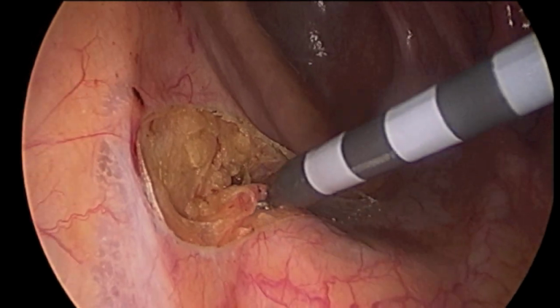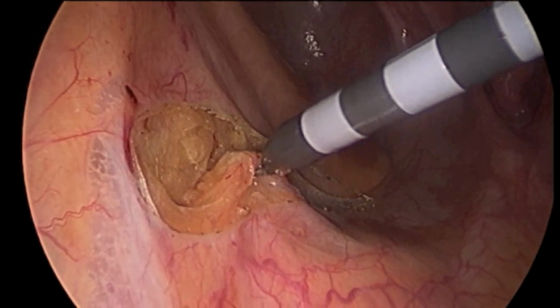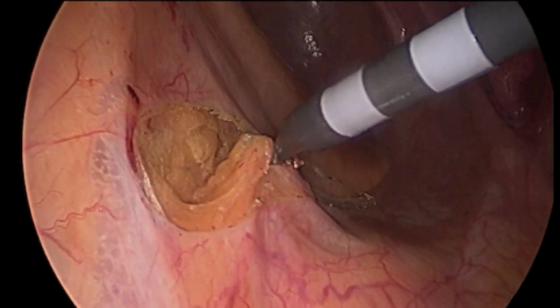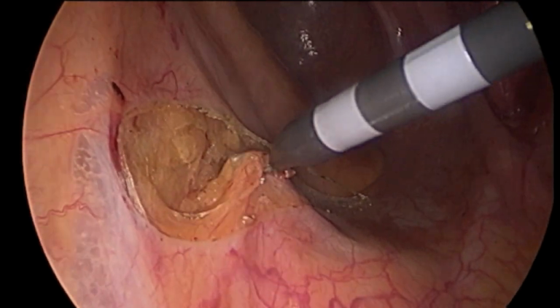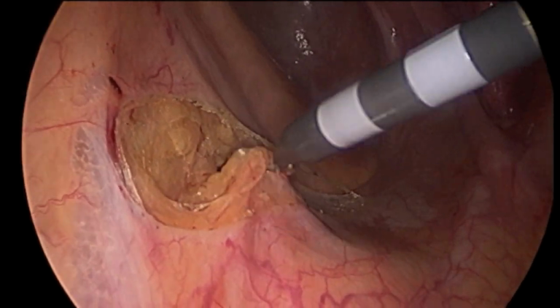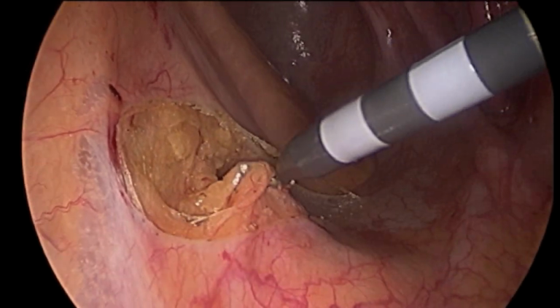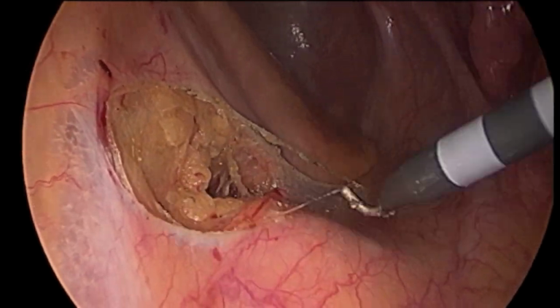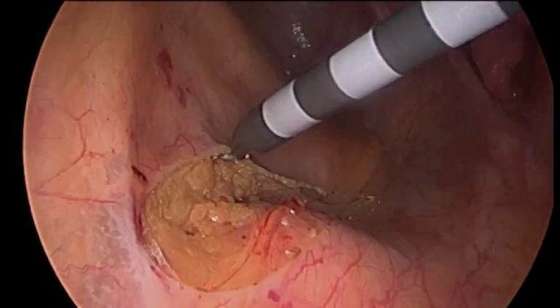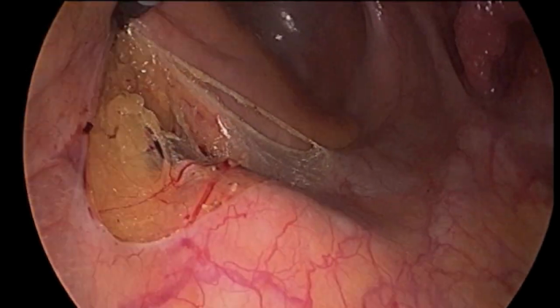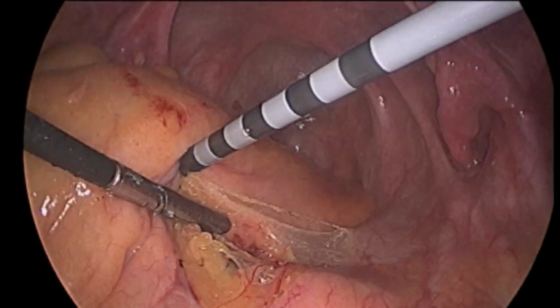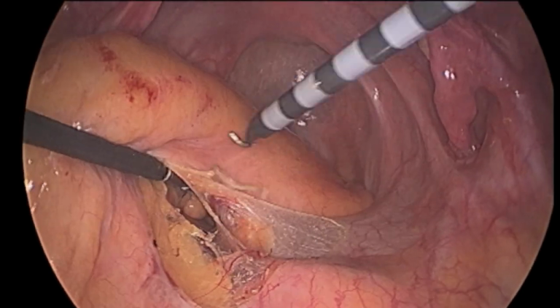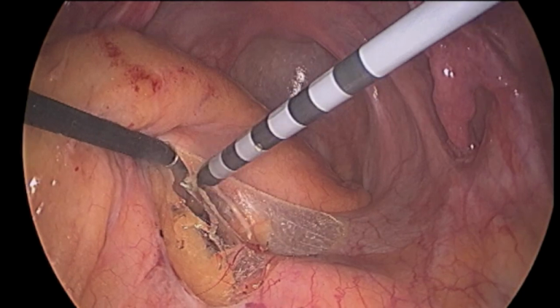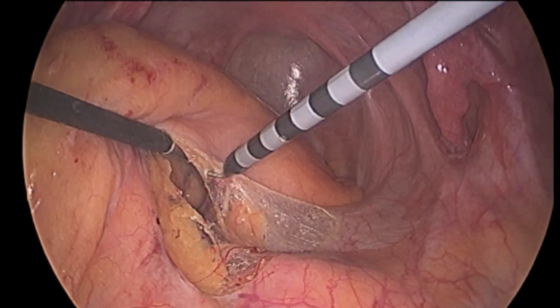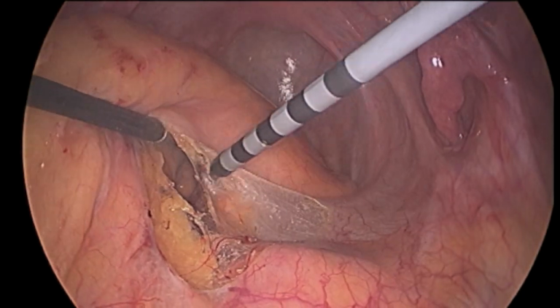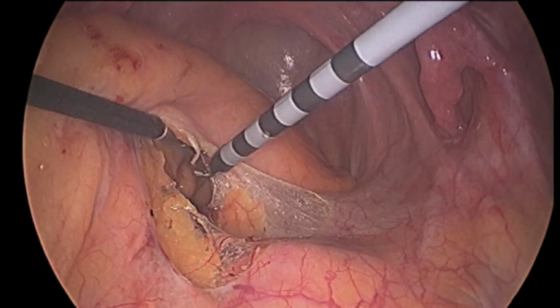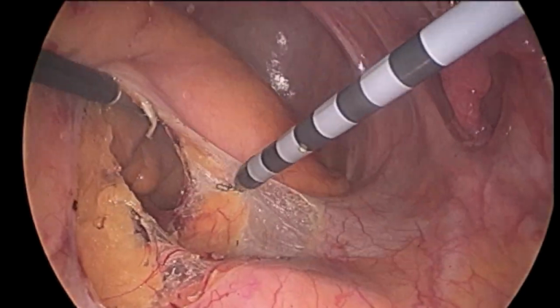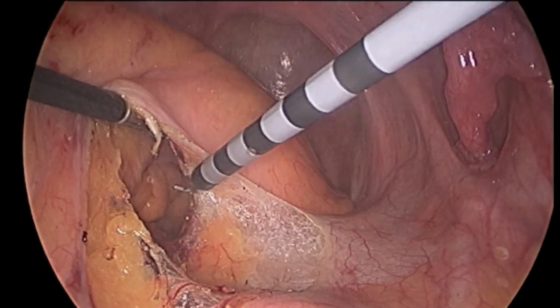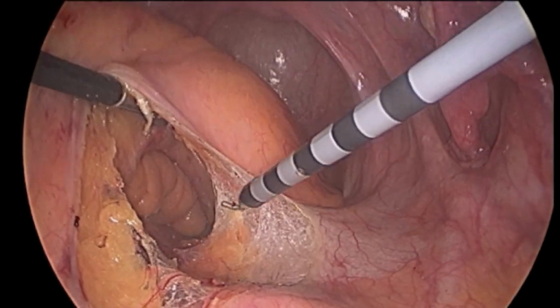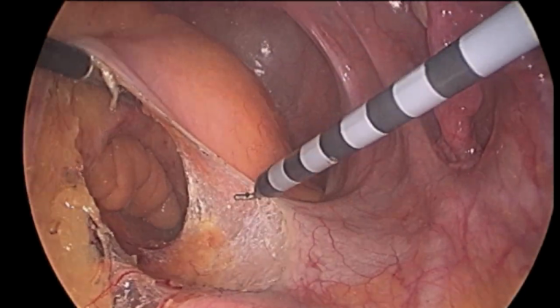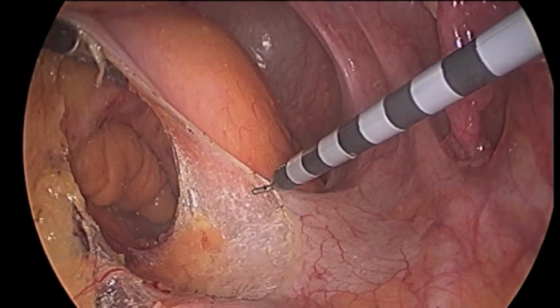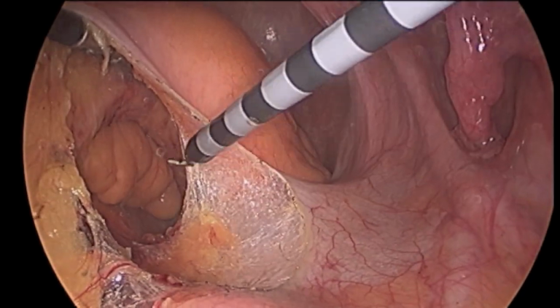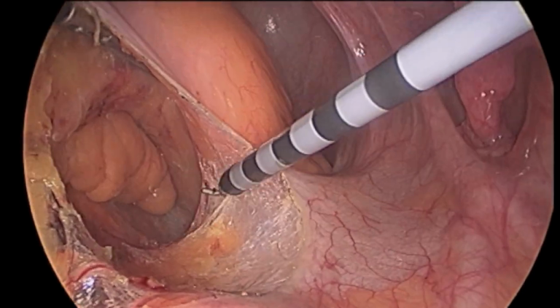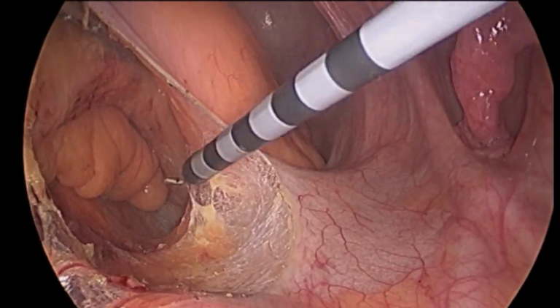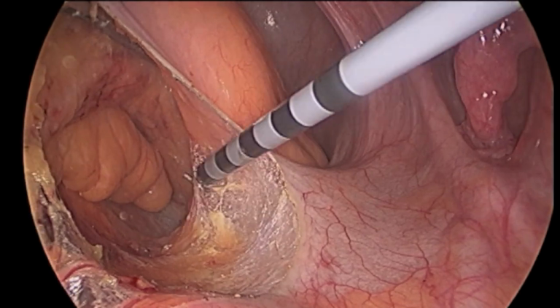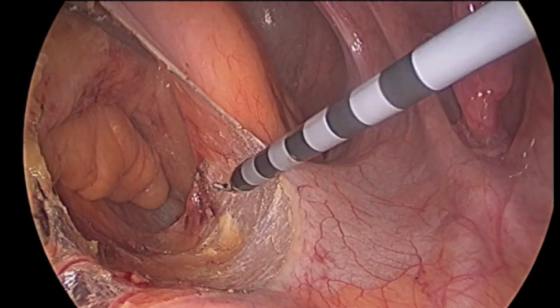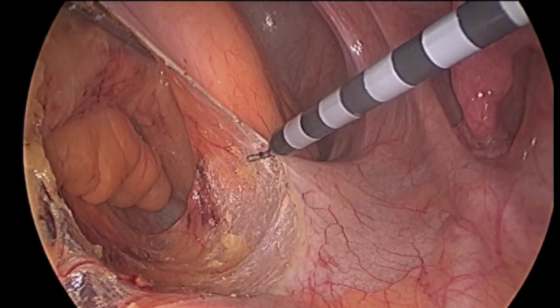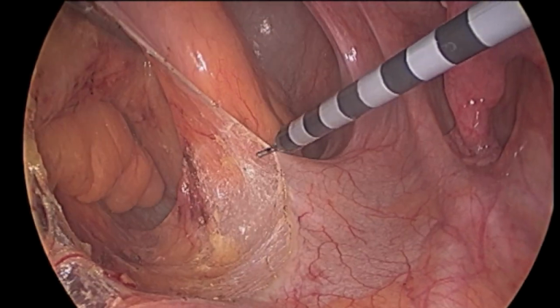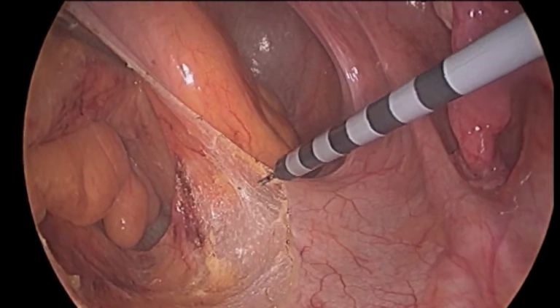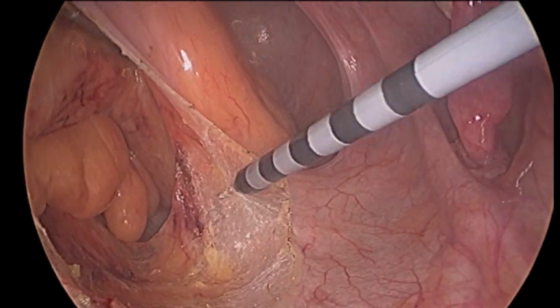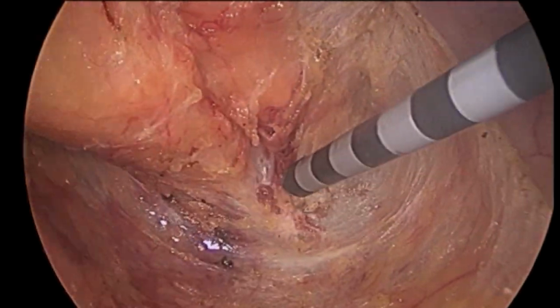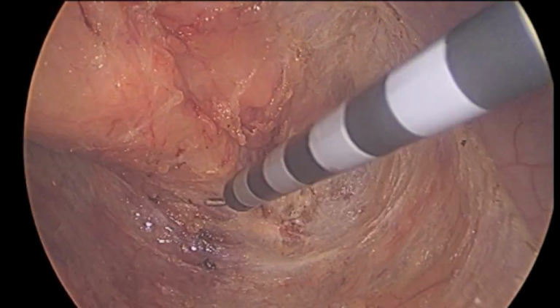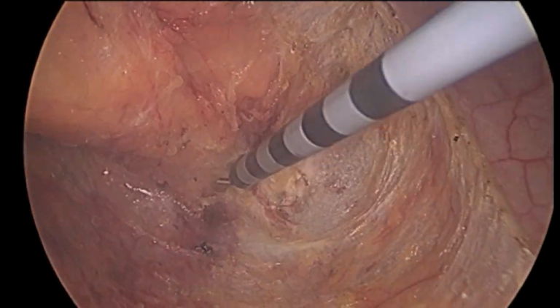The nerve, having been identified and preserved, allows the mobilization of the rectum to proceed safely. The initial dissection is done with an electrosurgical device, as the risk of bleeding is low and there are few blood vessels in this tissue plane.